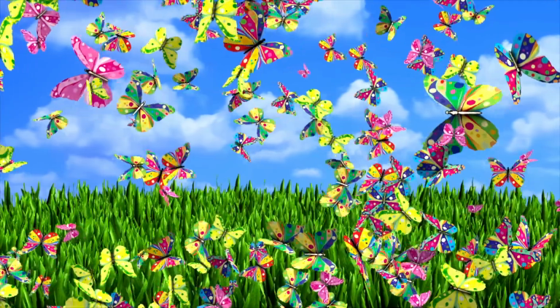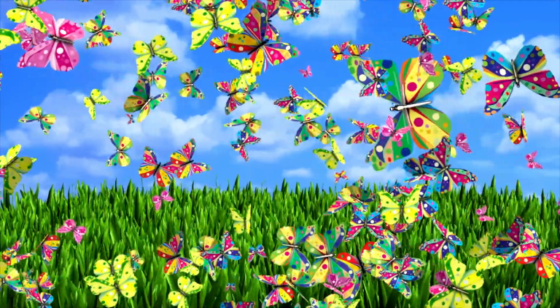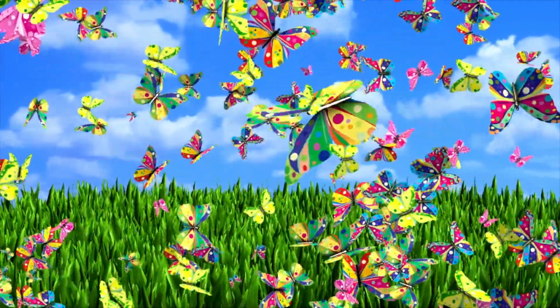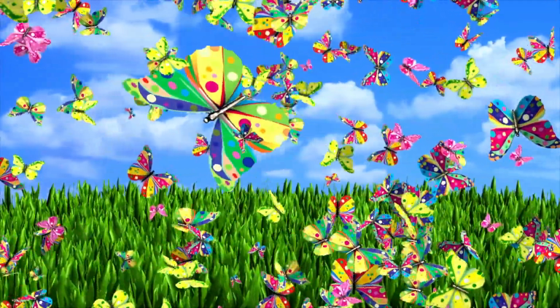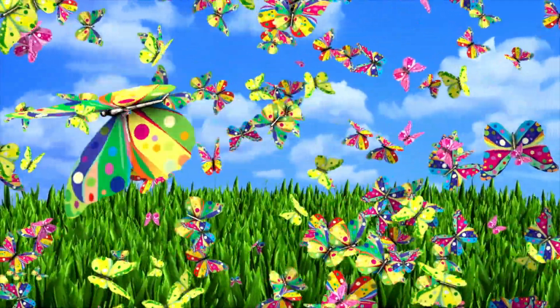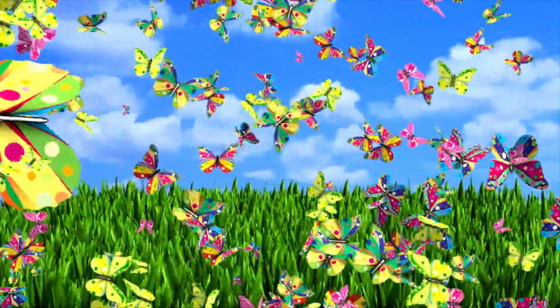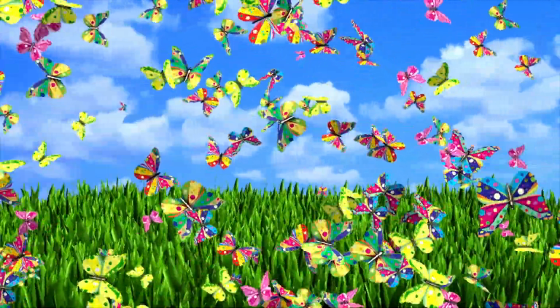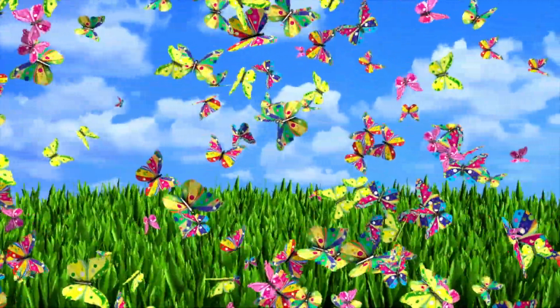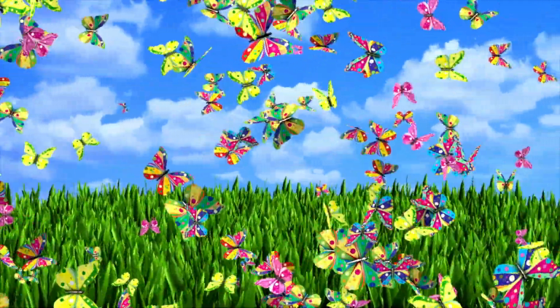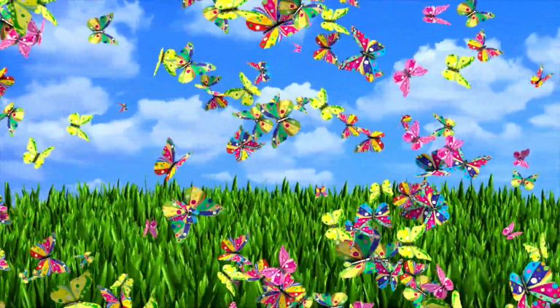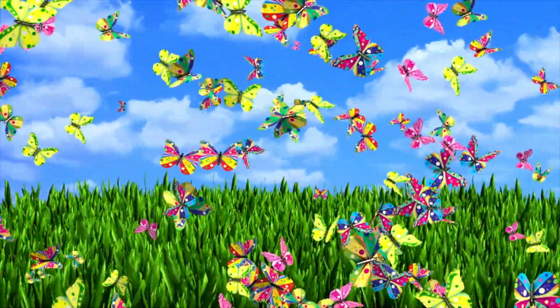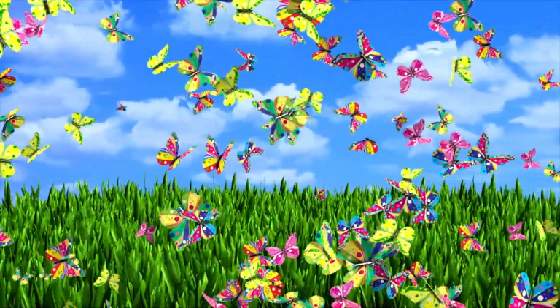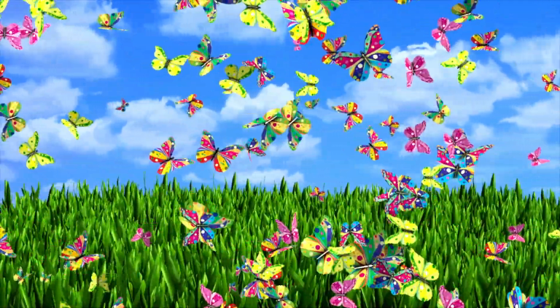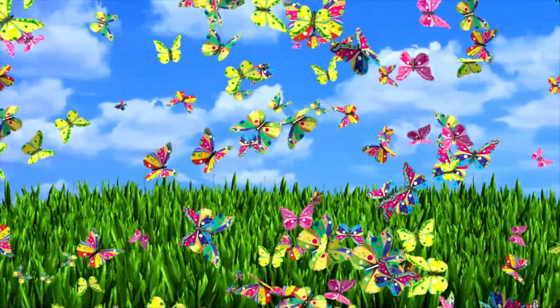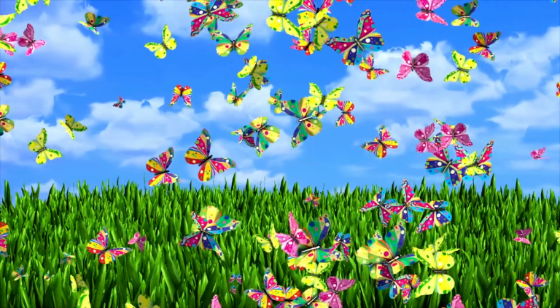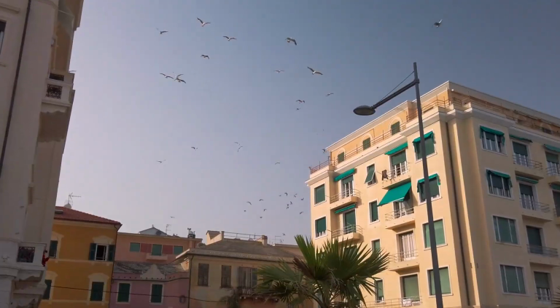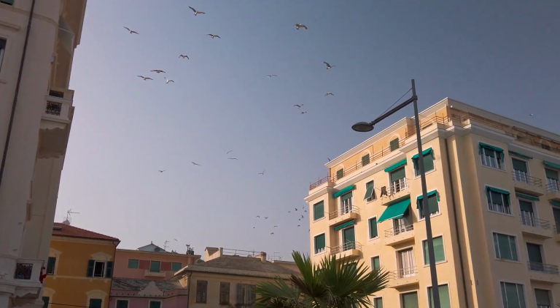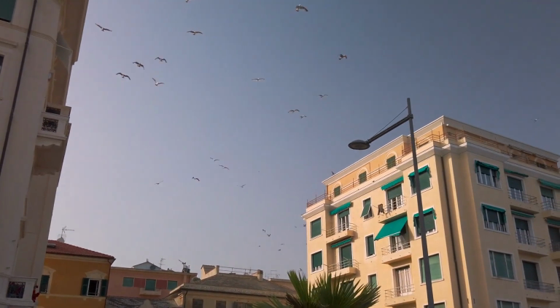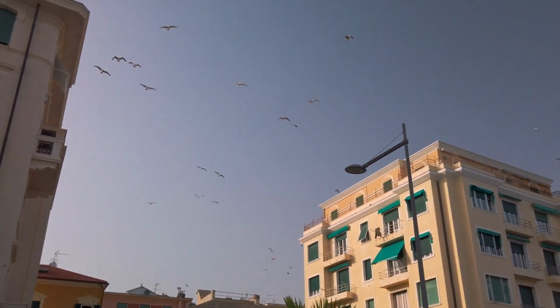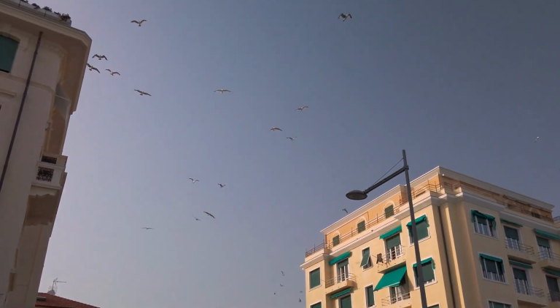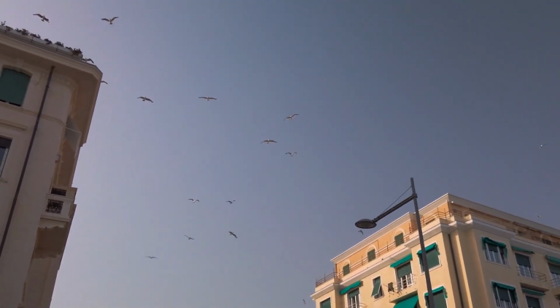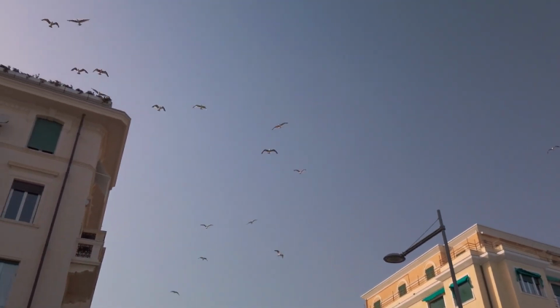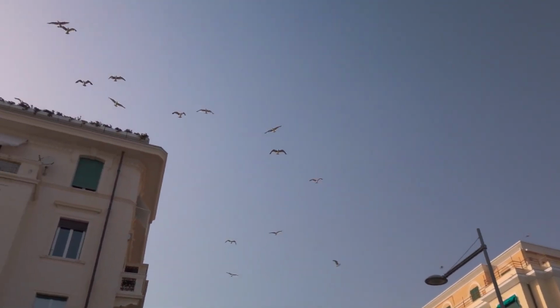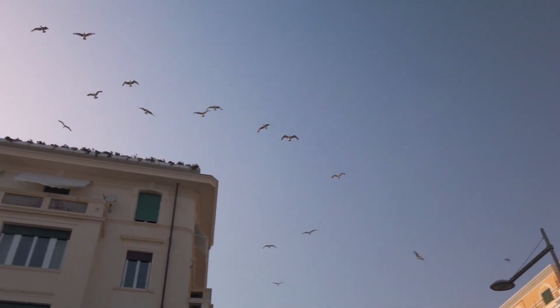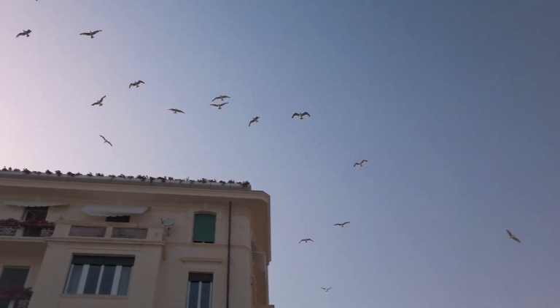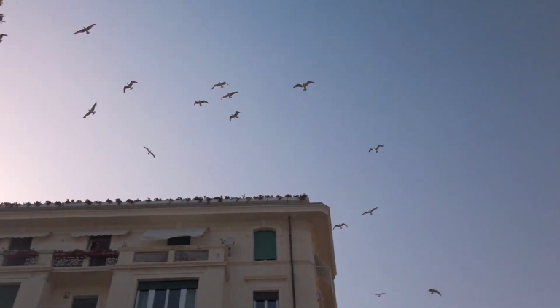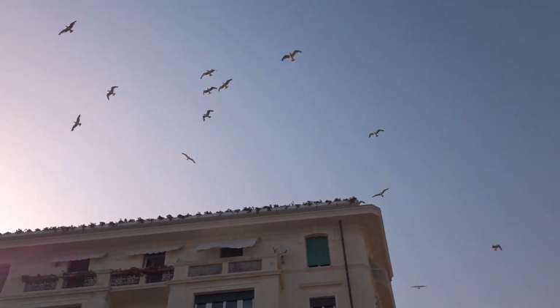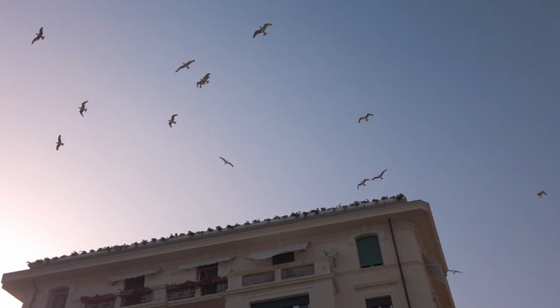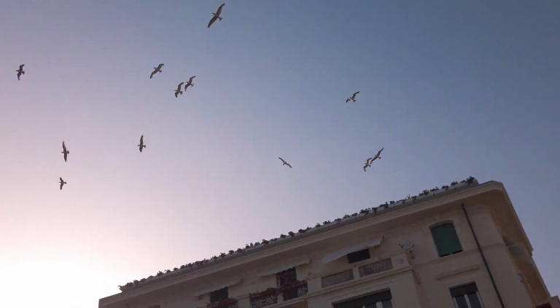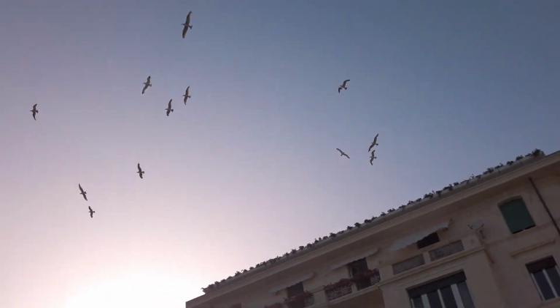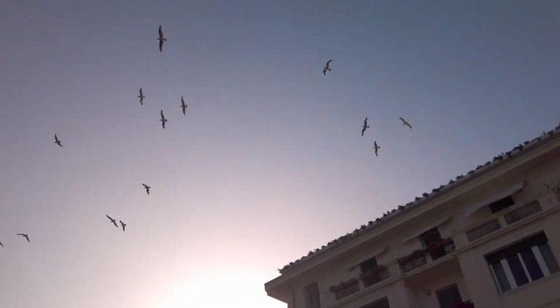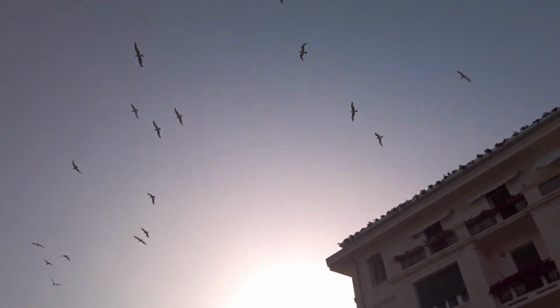Today, we are going on a bright and feather-filled adventure to learn why birds have feathers. Feathers are one of the most important features of birds, and they help them in many amazing ways.